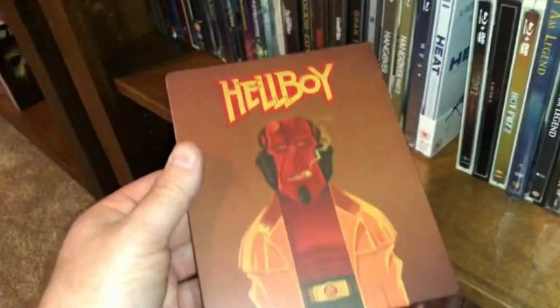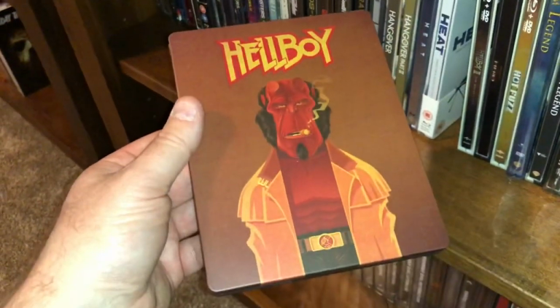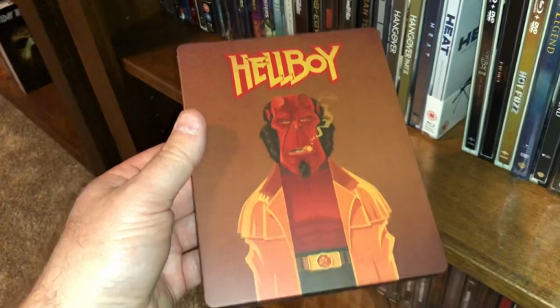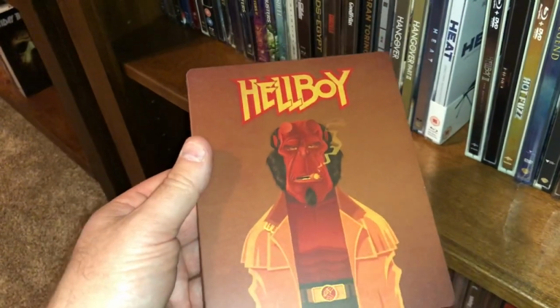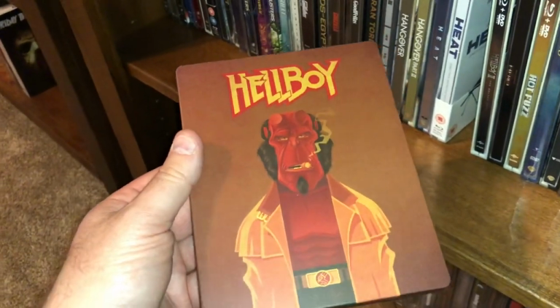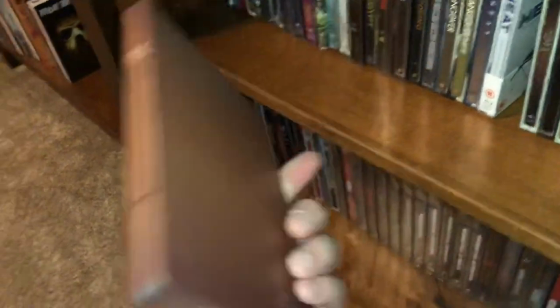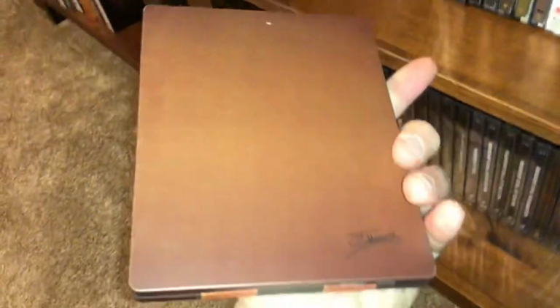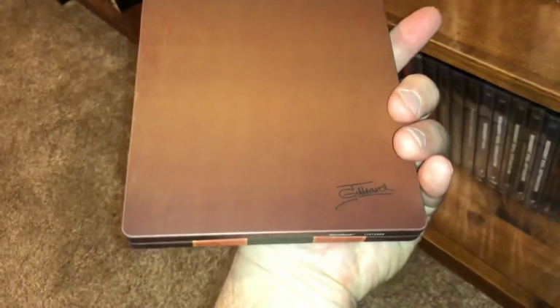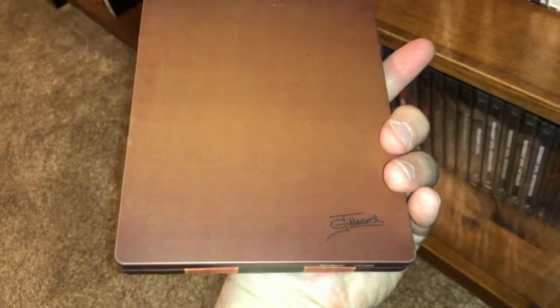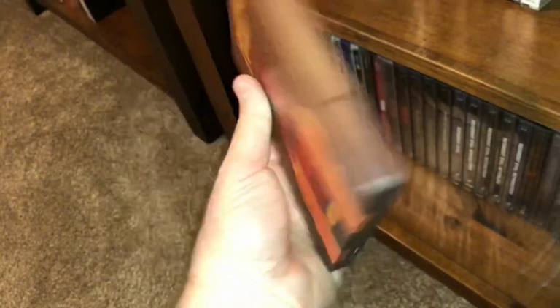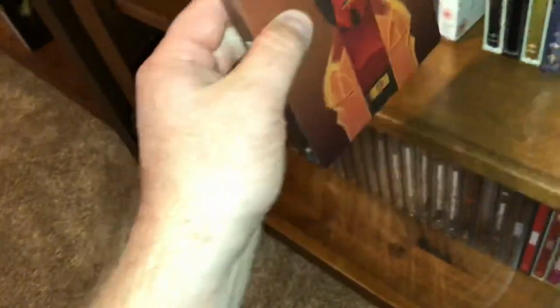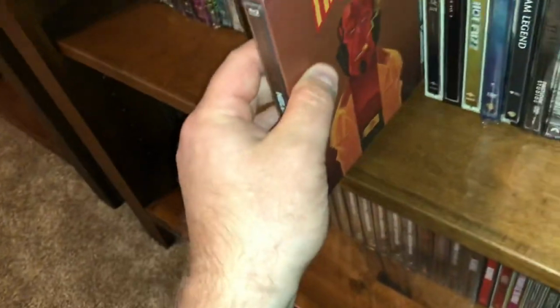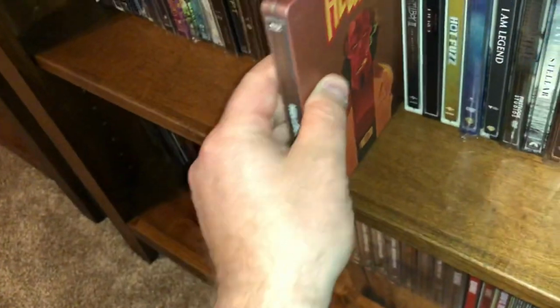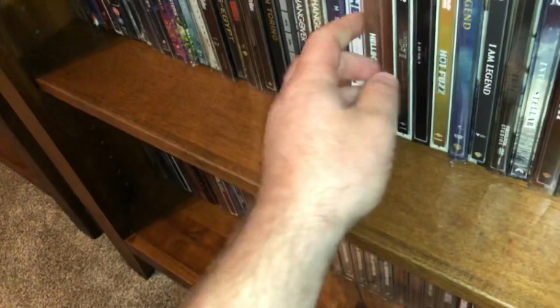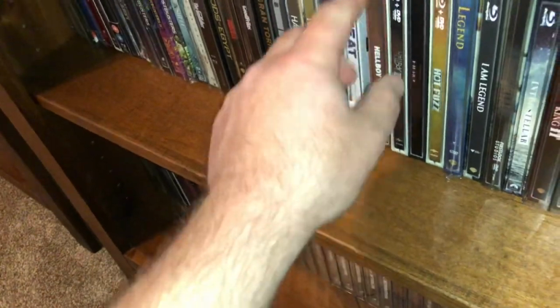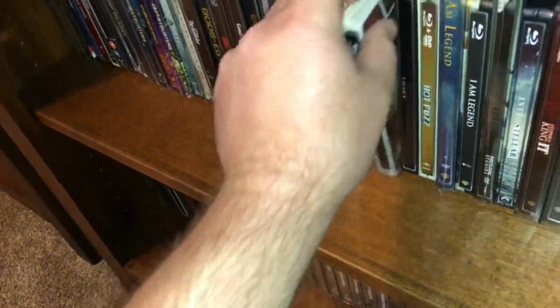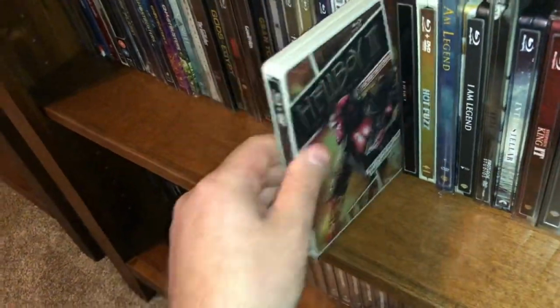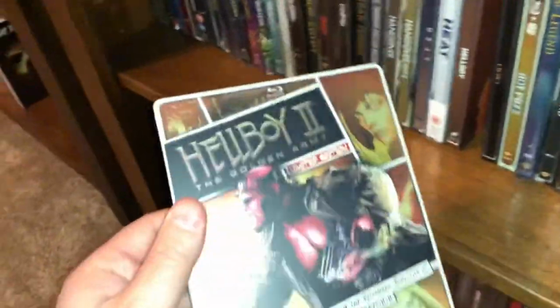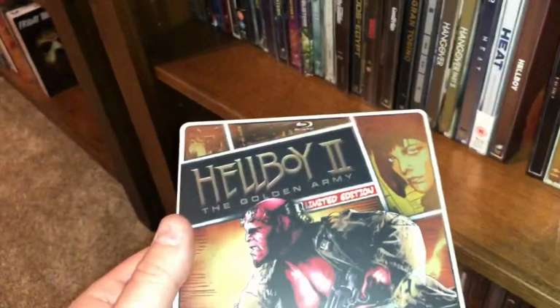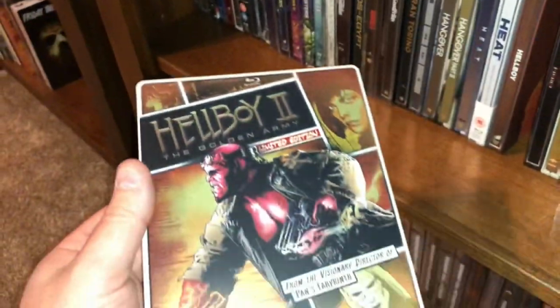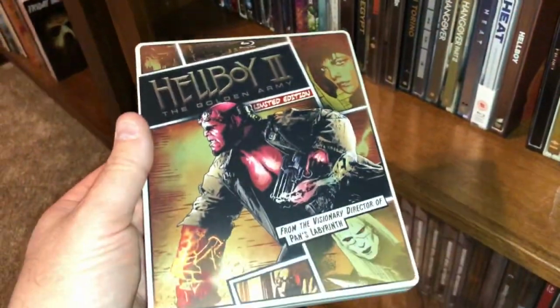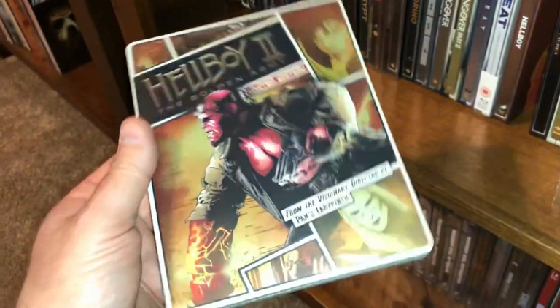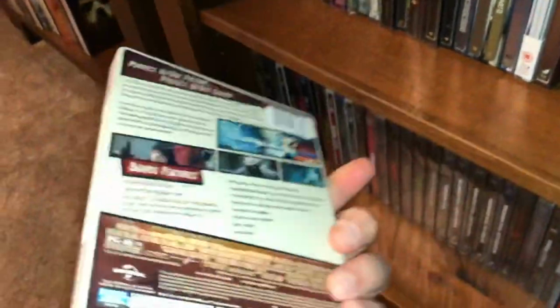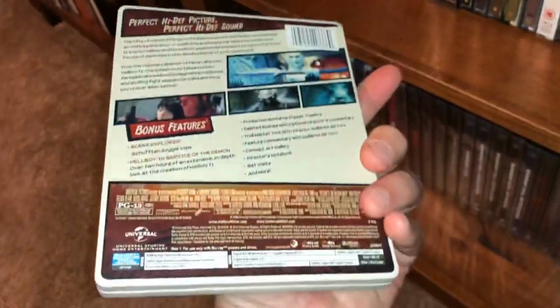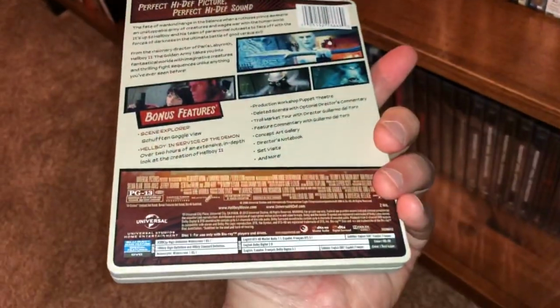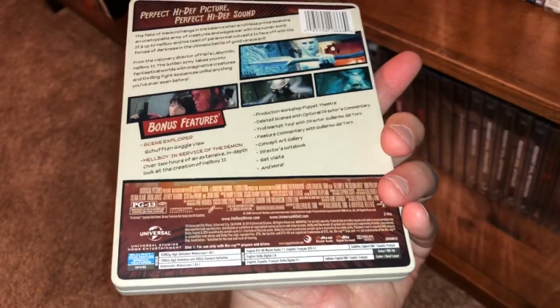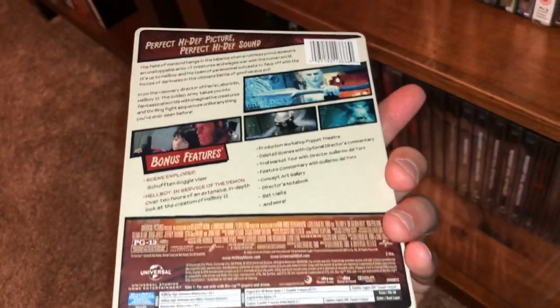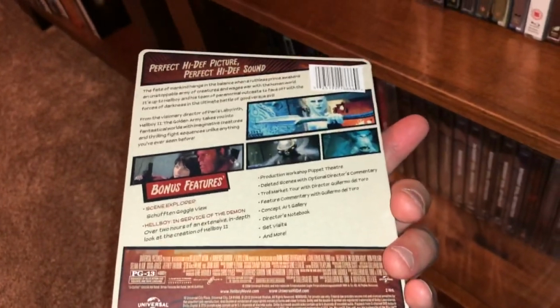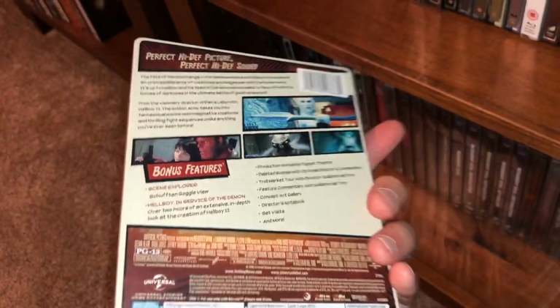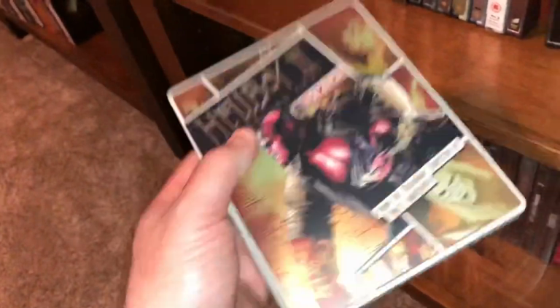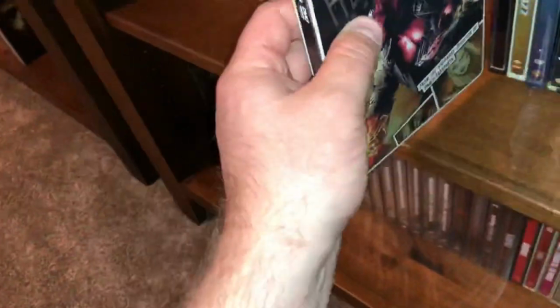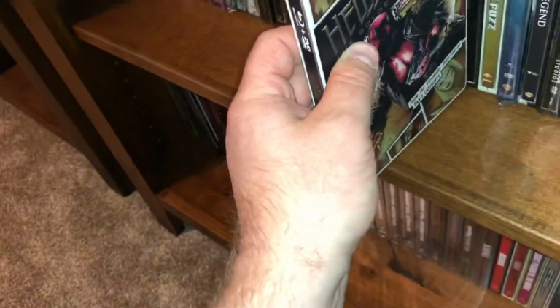Hellboy — I really enjoyed this movie. Watched it with my kids, we had a good time with it. And Hellboy 2 limited edition. I wish they would have continued this little franchise — I really enjoyed those movies.